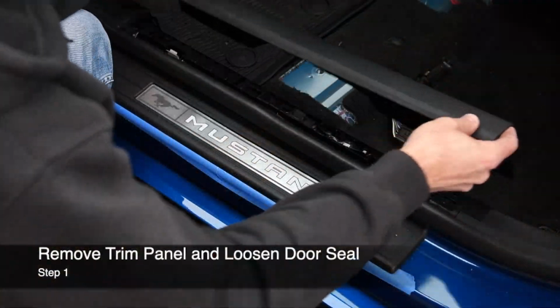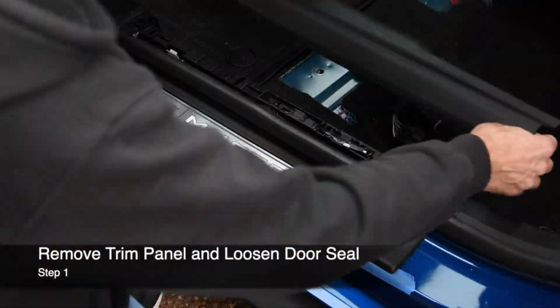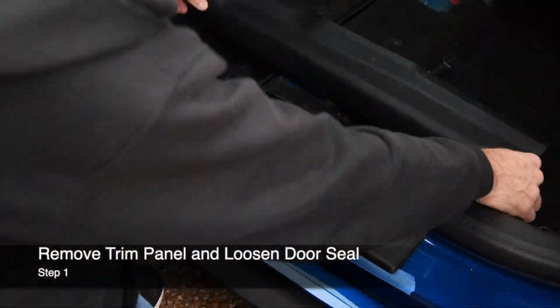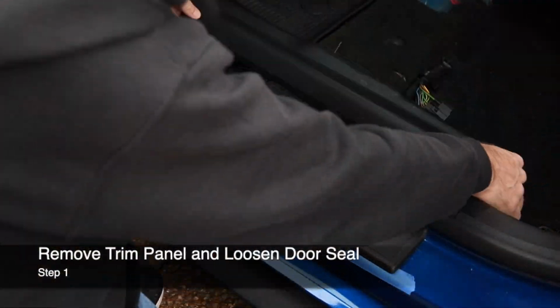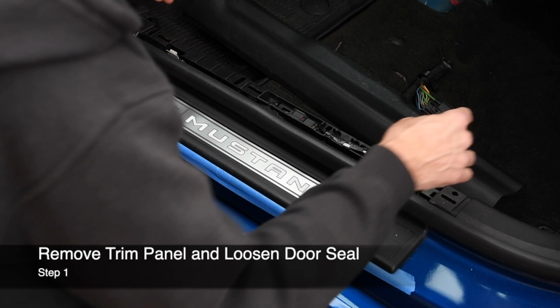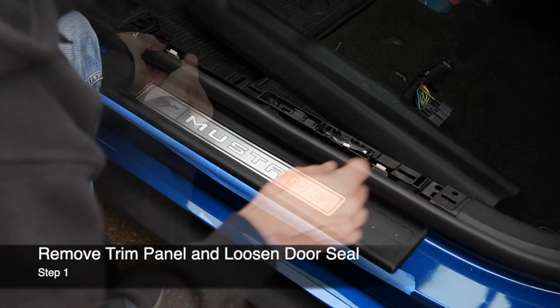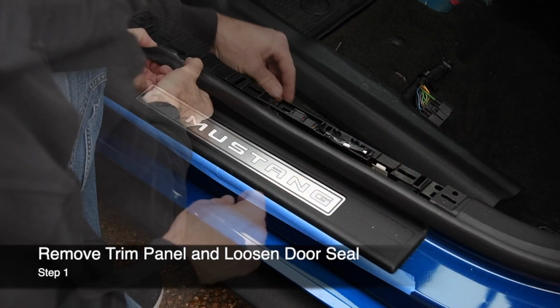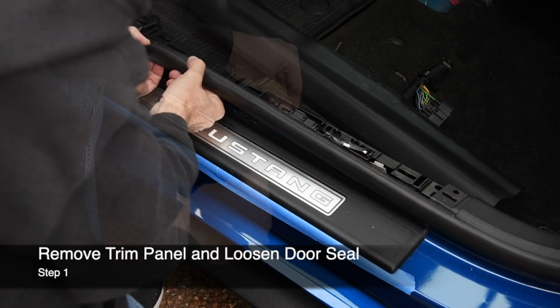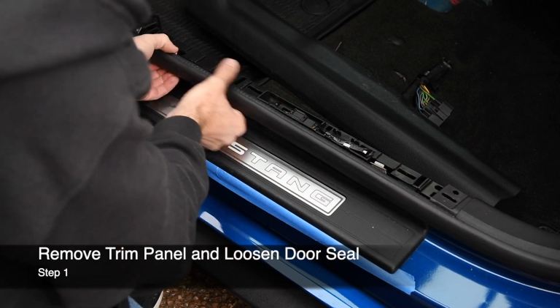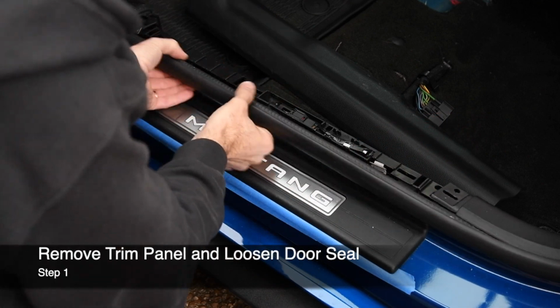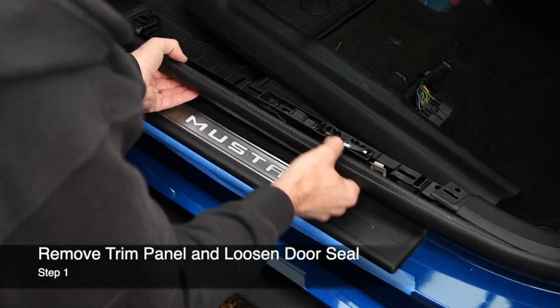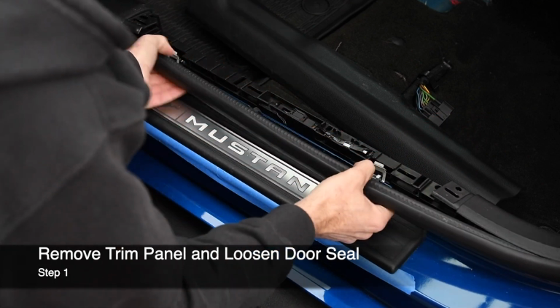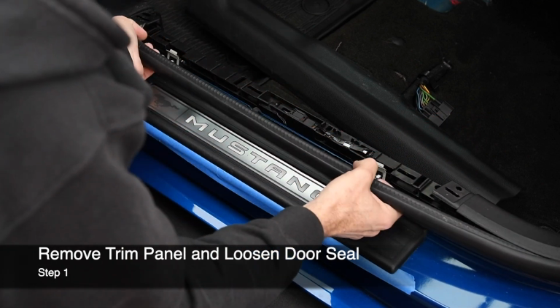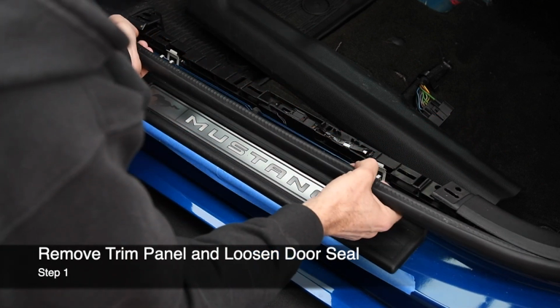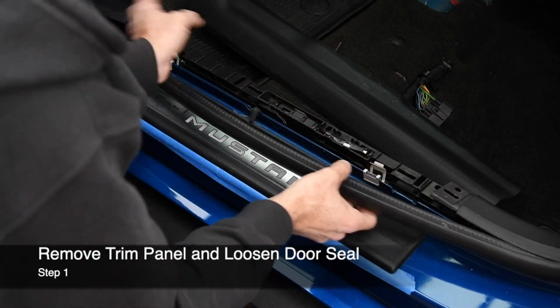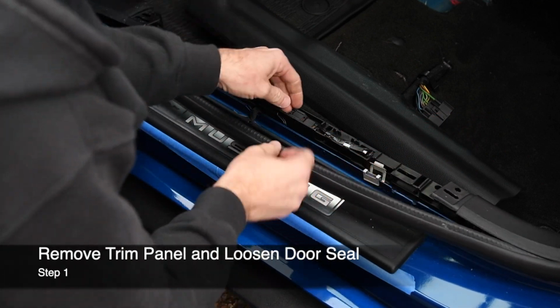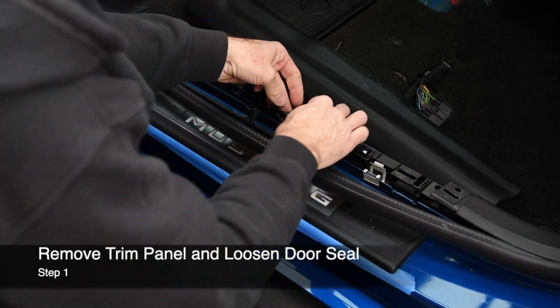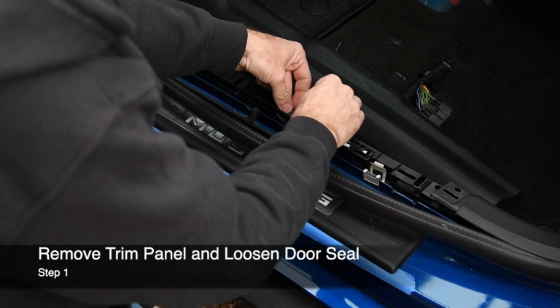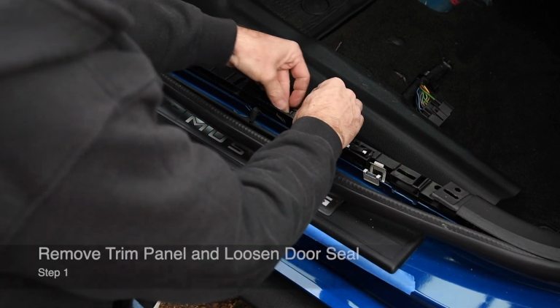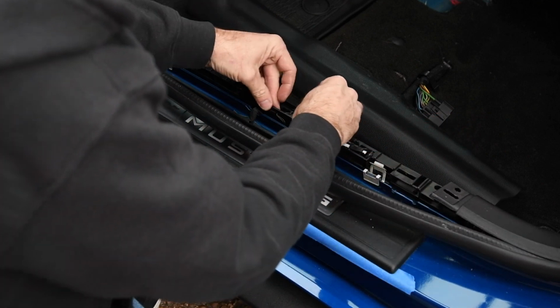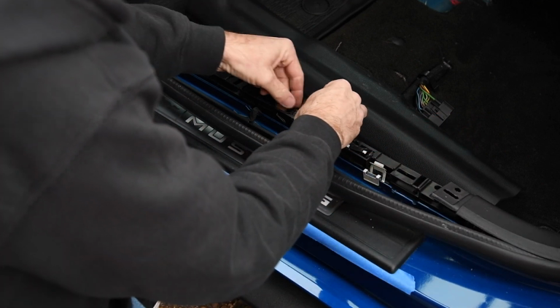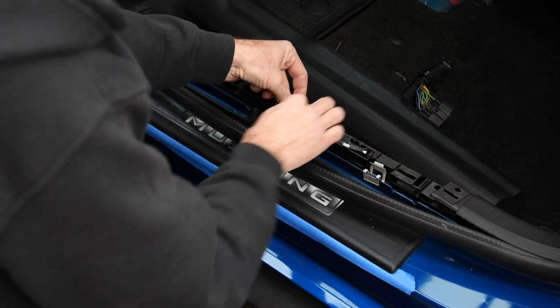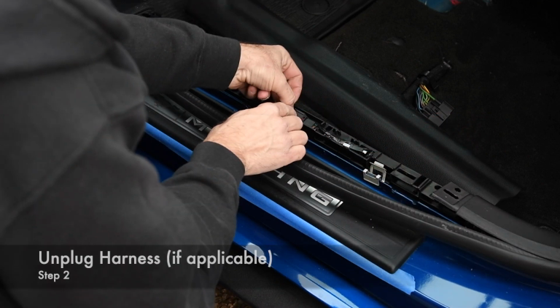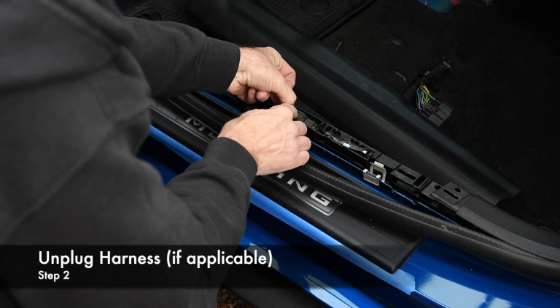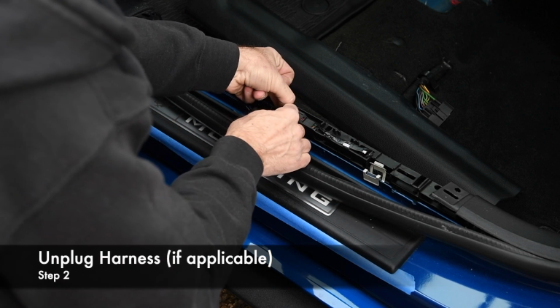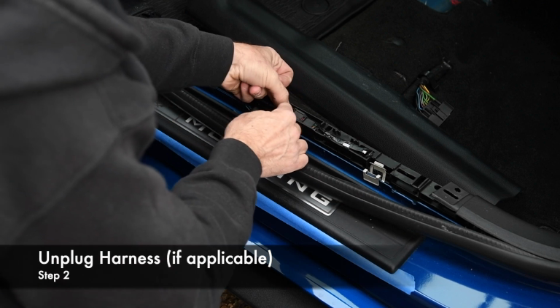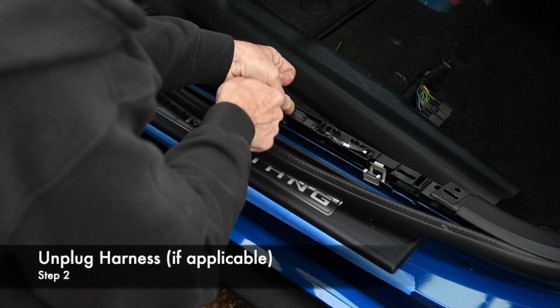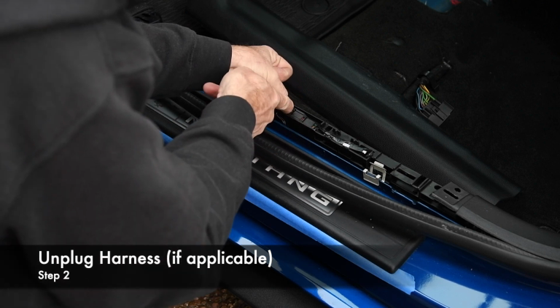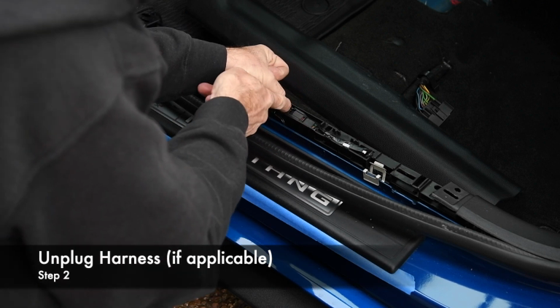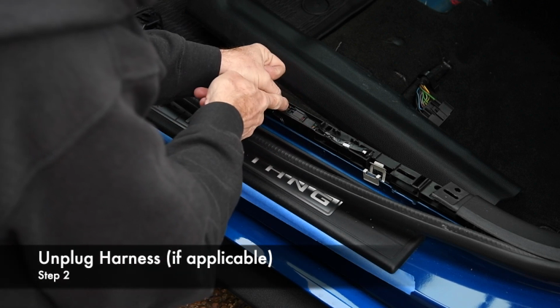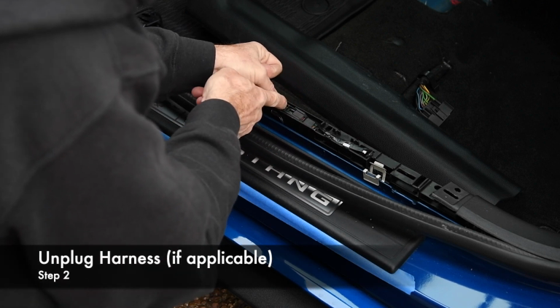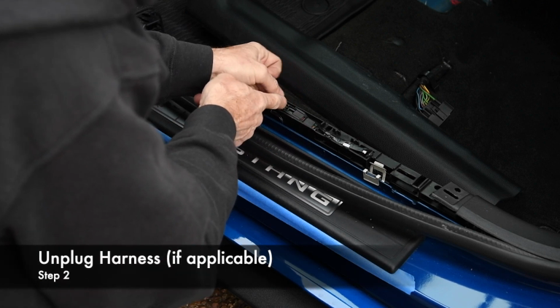First, remove the trim panel and dislodge the door seal. This 2018 Mustang GT had lit door sill plates, so we unplugged them from the harness.